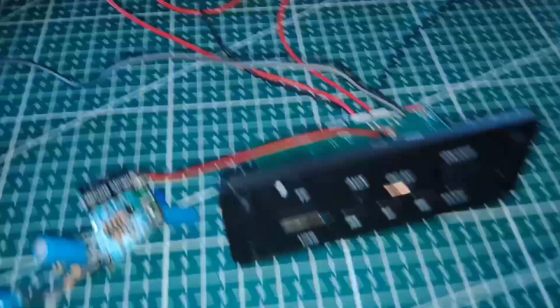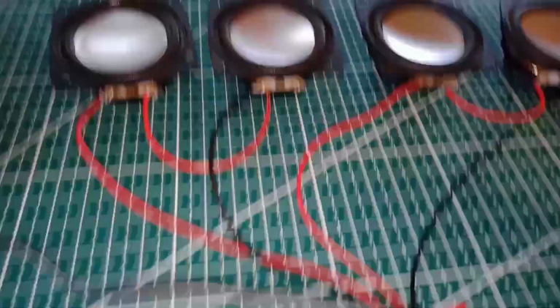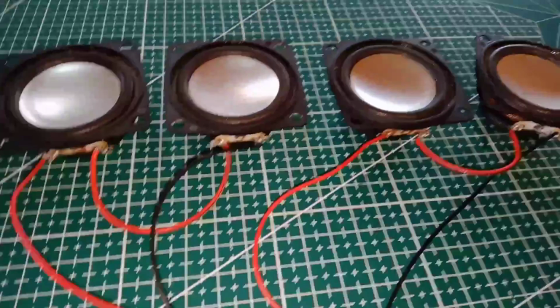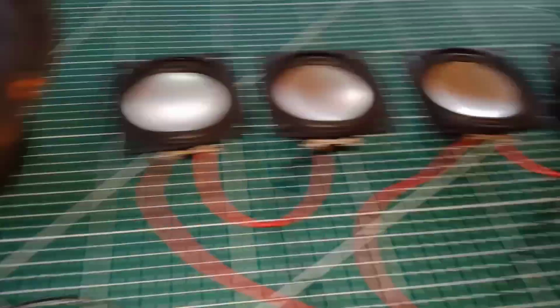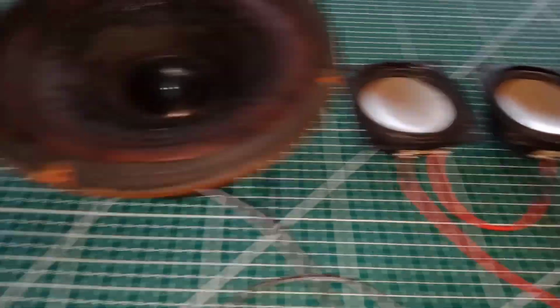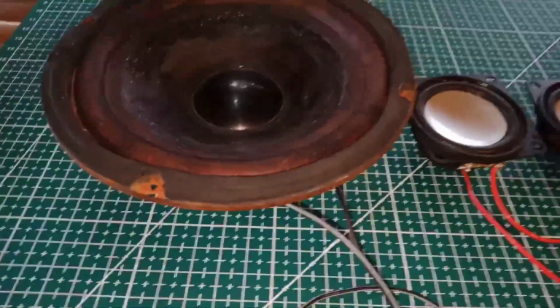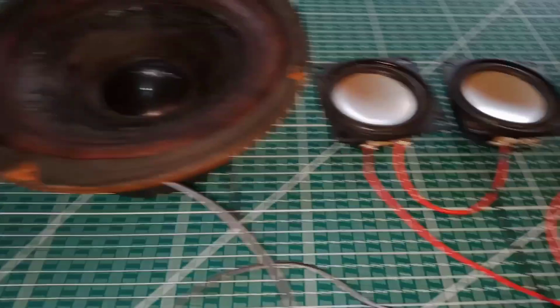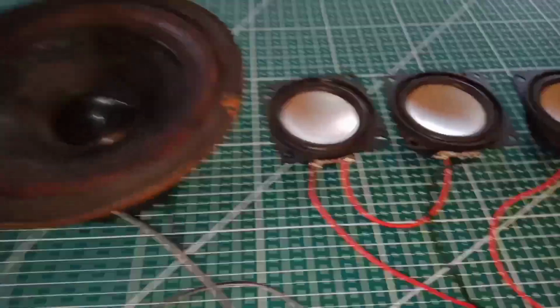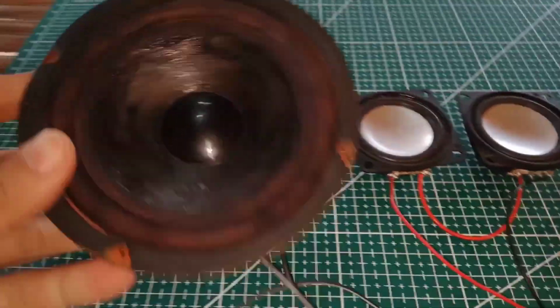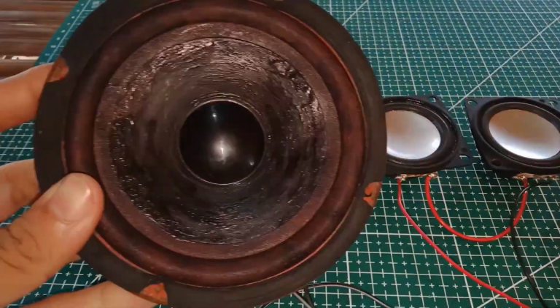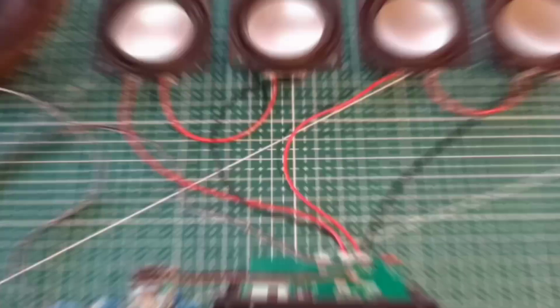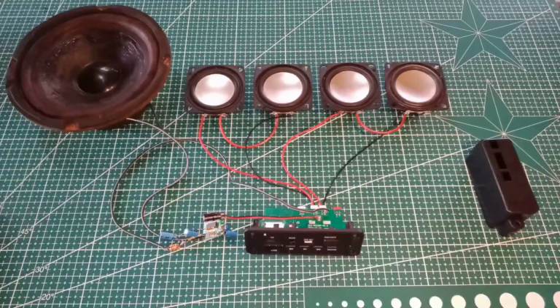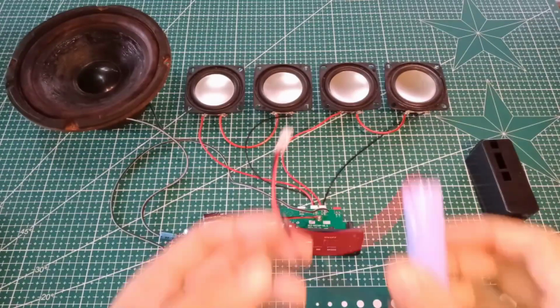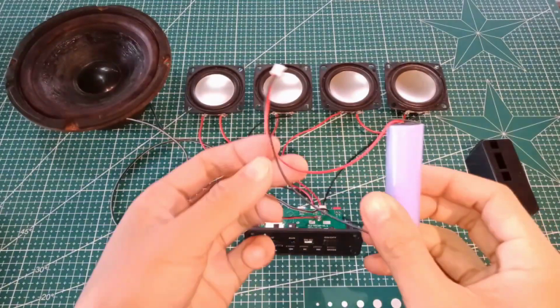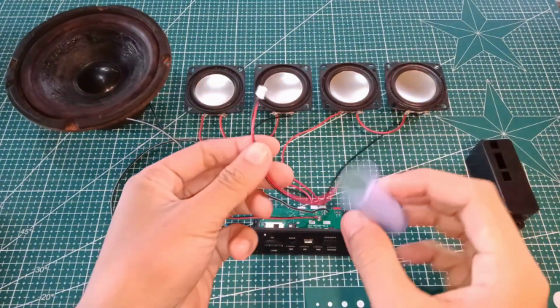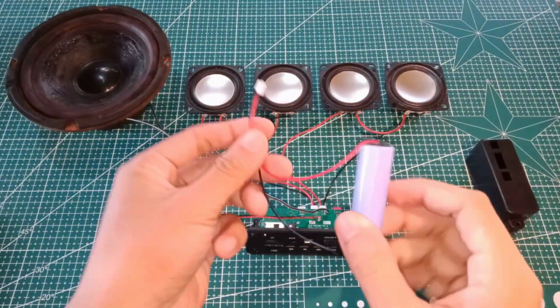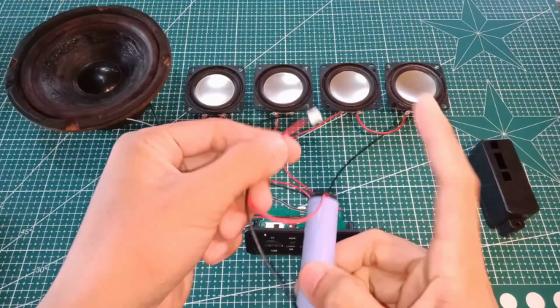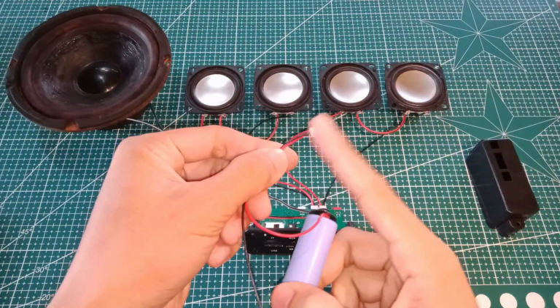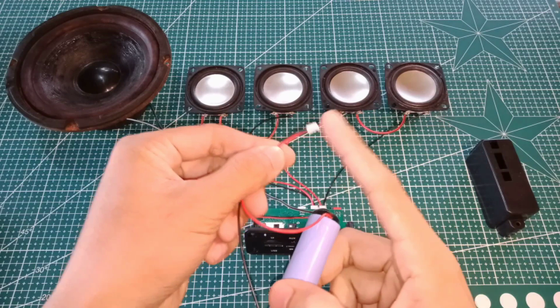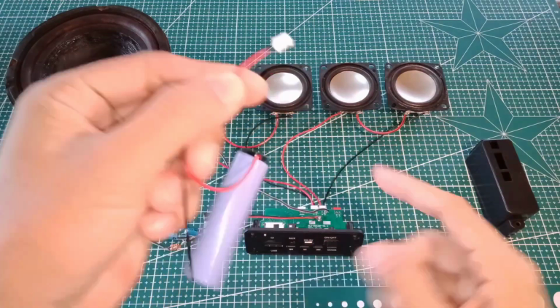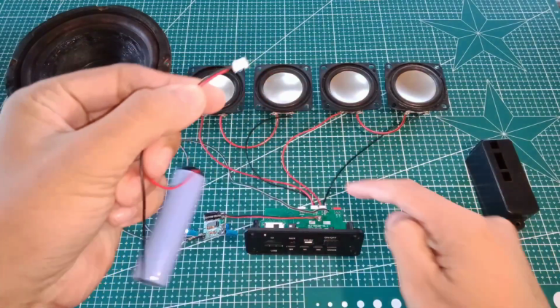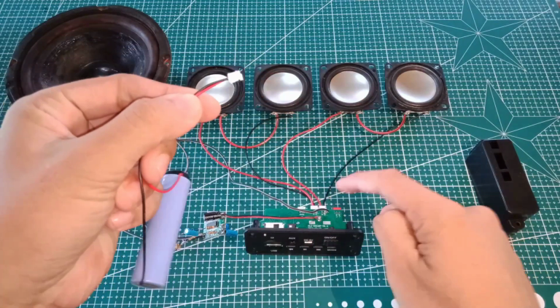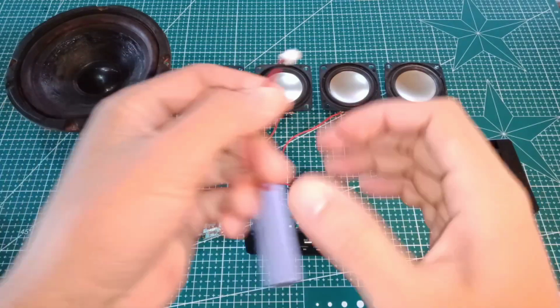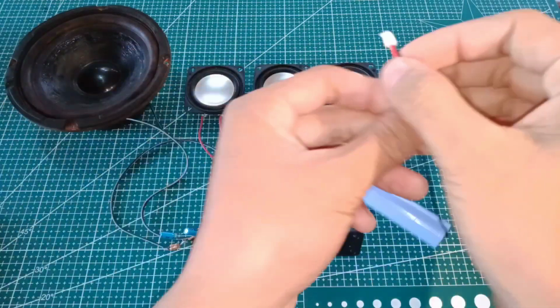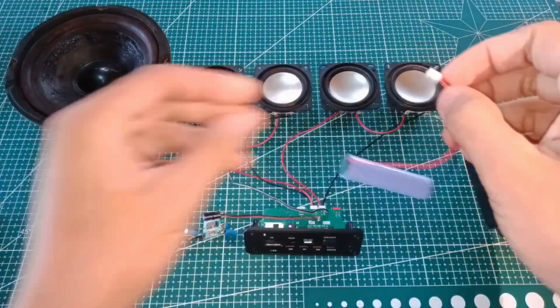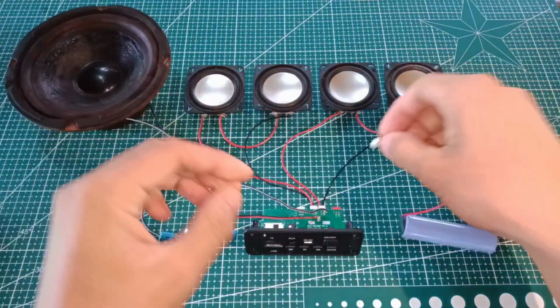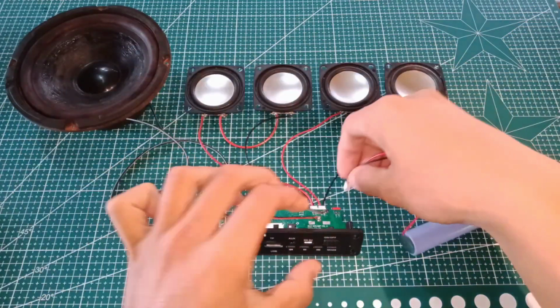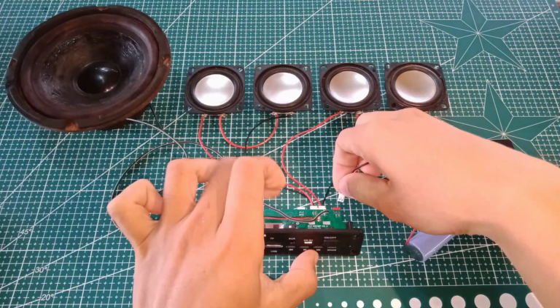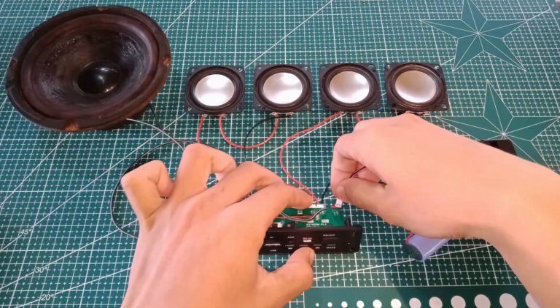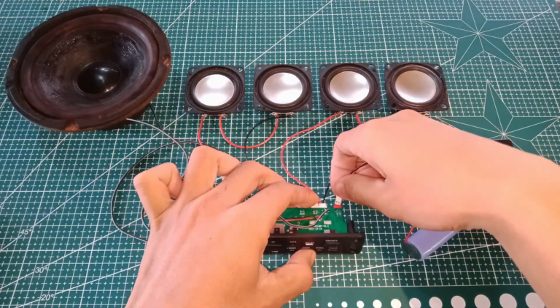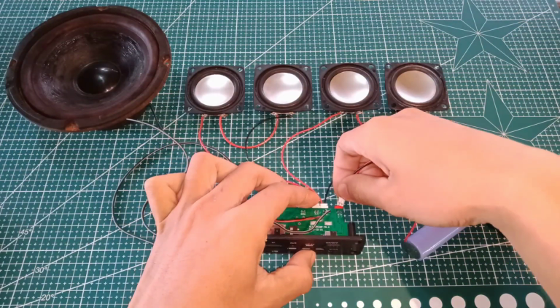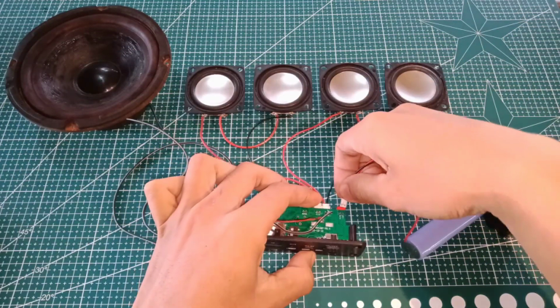So let's proceed to the best part of this video — the sound check. But first of all, I only need an 18650 3.7 volt battery to power both these amplifiers. So check this sound.